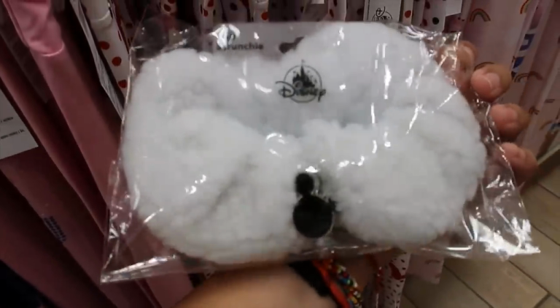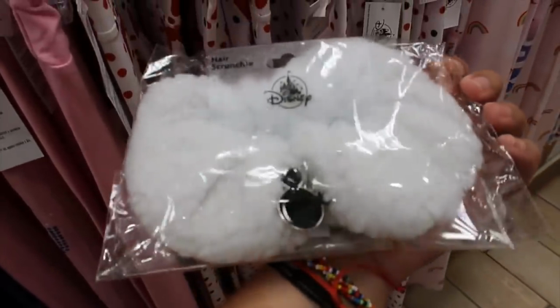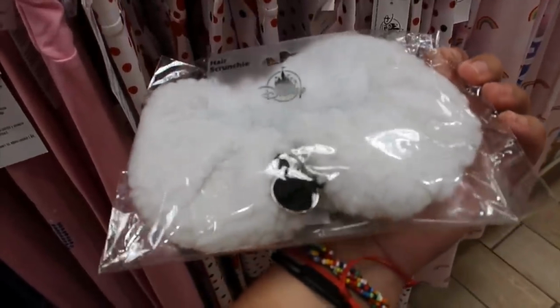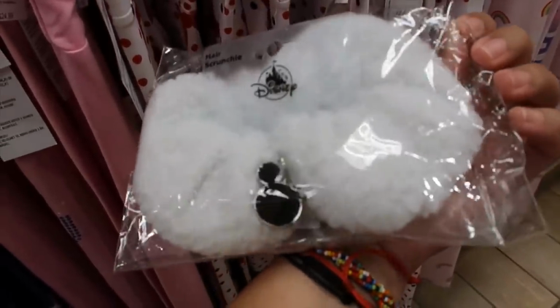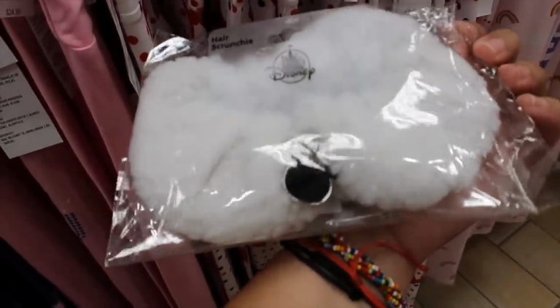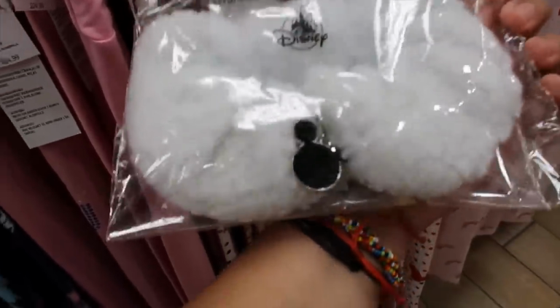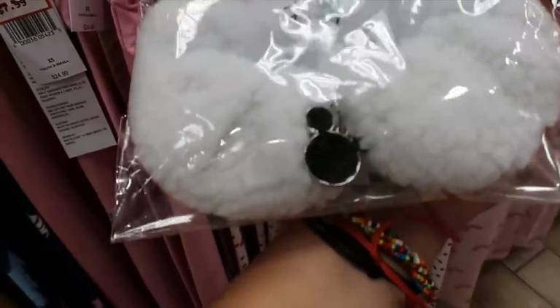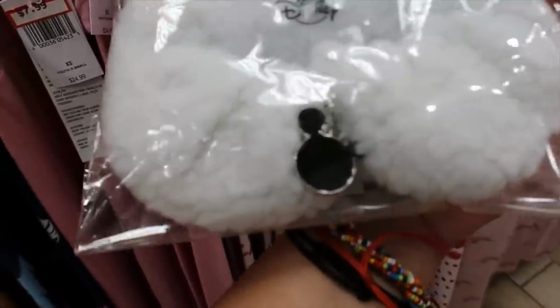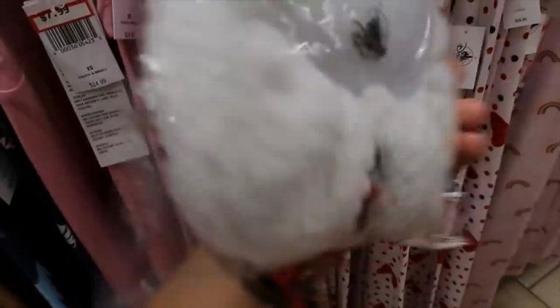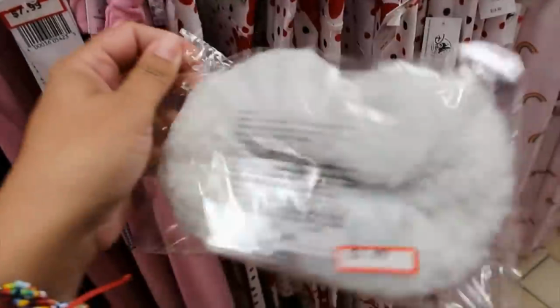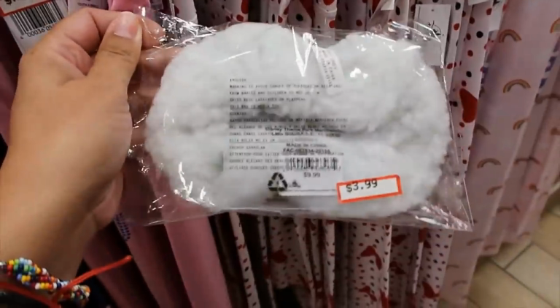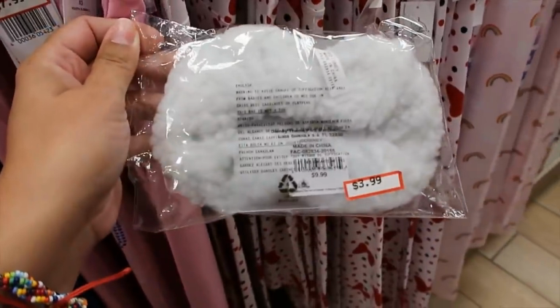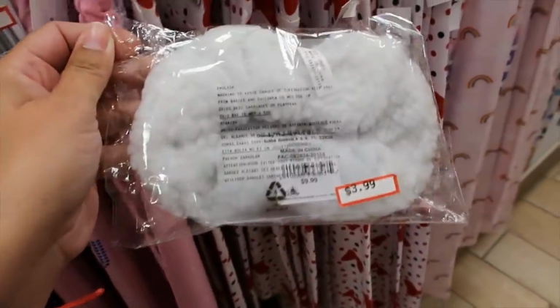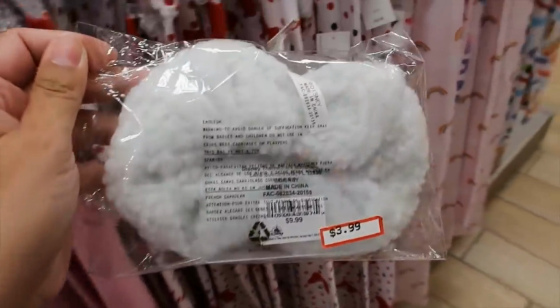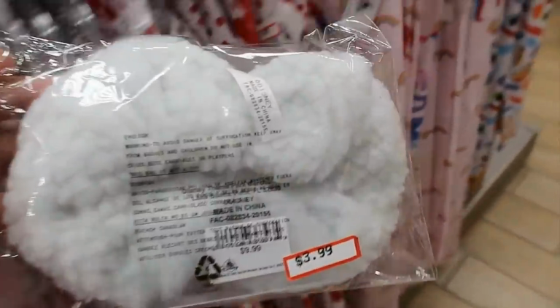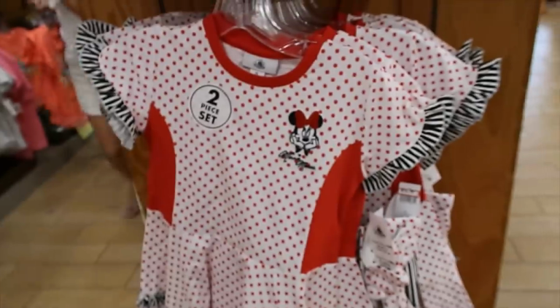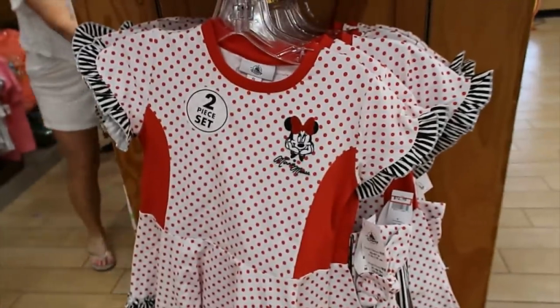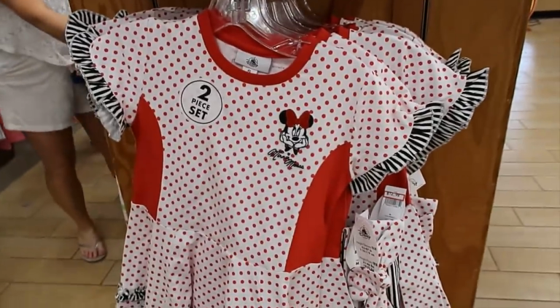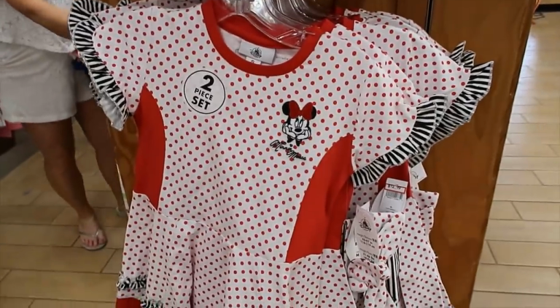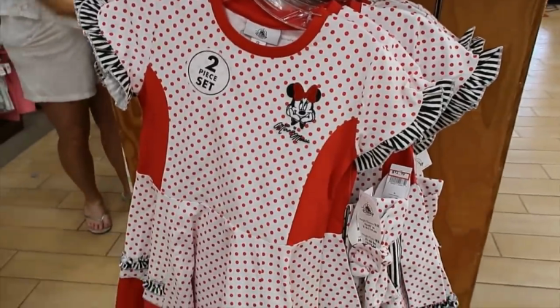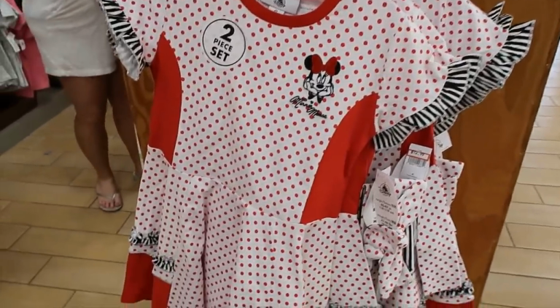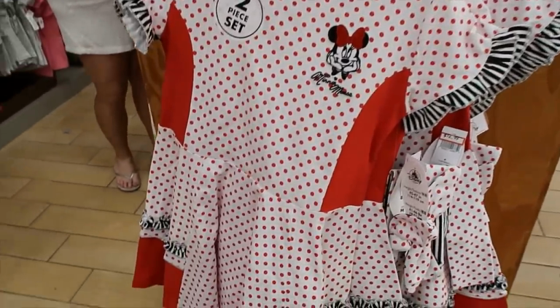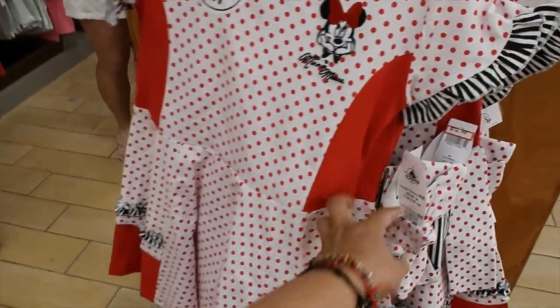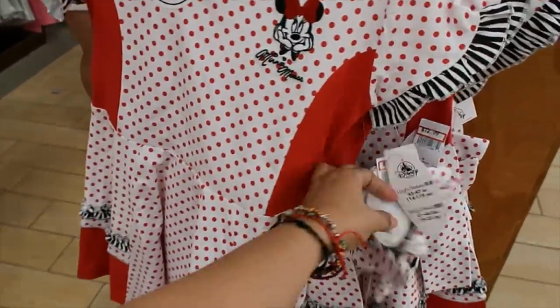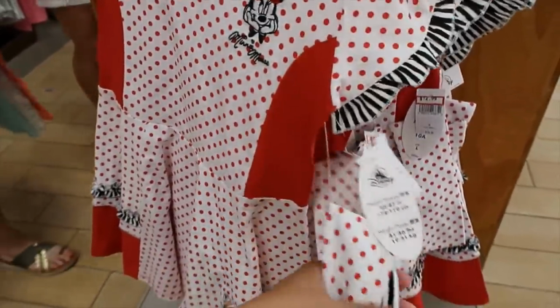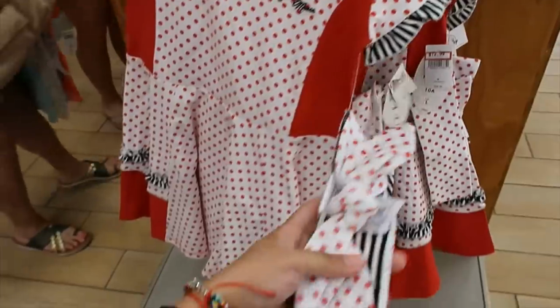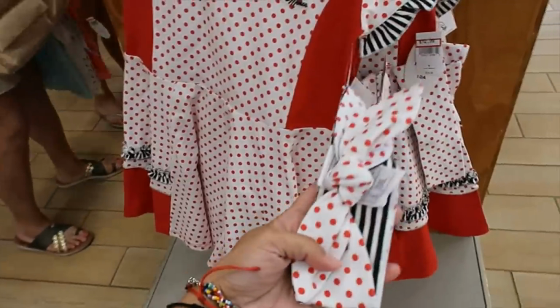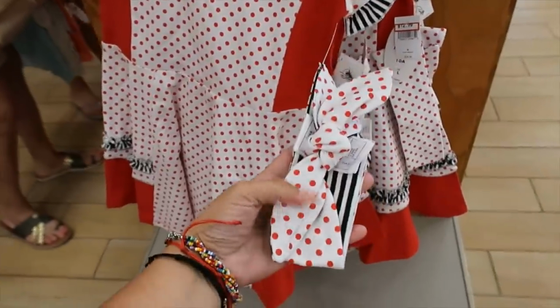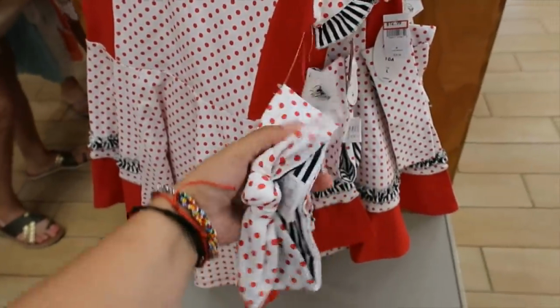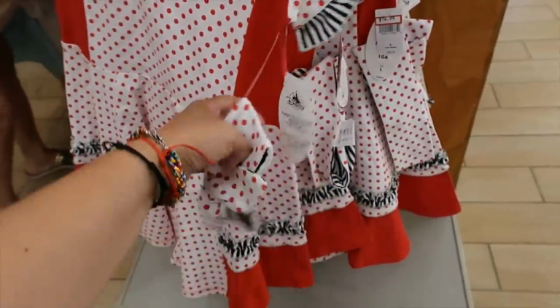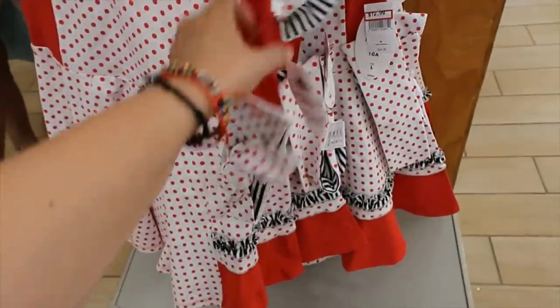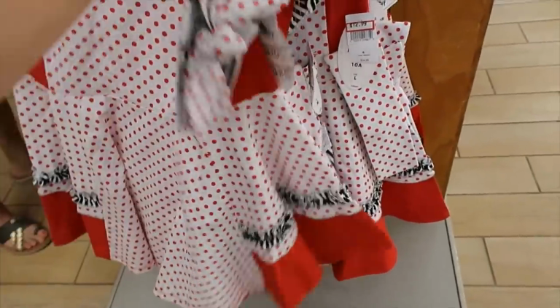My hair scrunchie with a Mickey Mouse — is that metallic? Yeah, it's like a charm. Super cute, $3.99. What a cute Minnie Mouse dress — it says two-piece set. Oh, headband — that's the second part. $12.99.